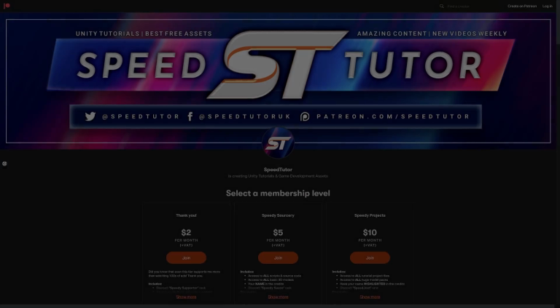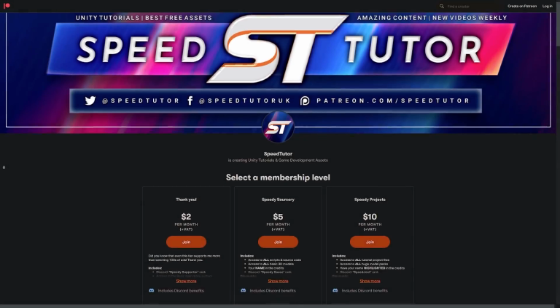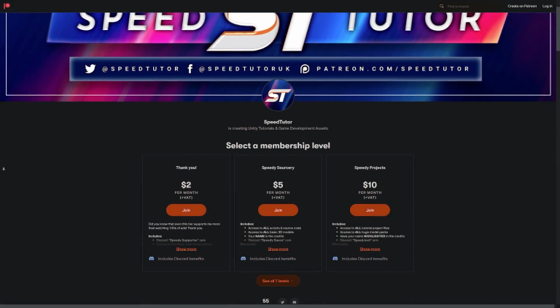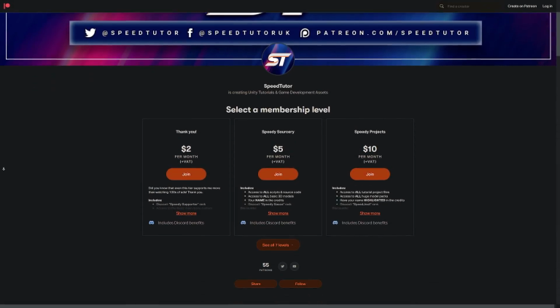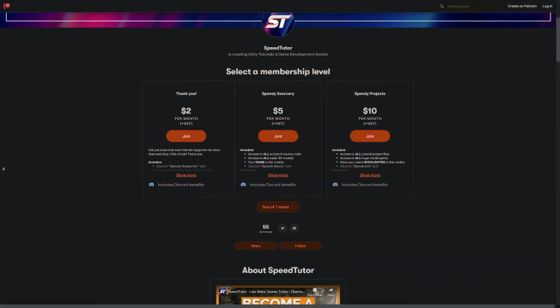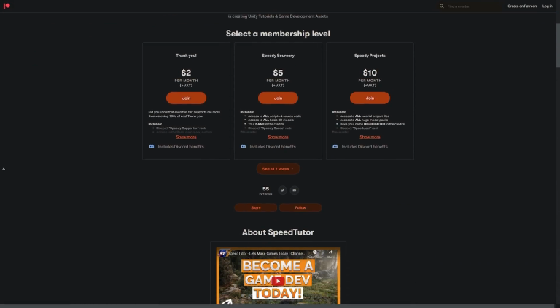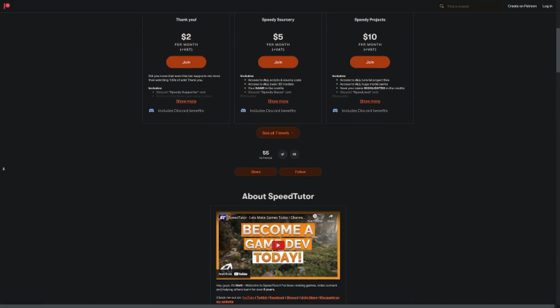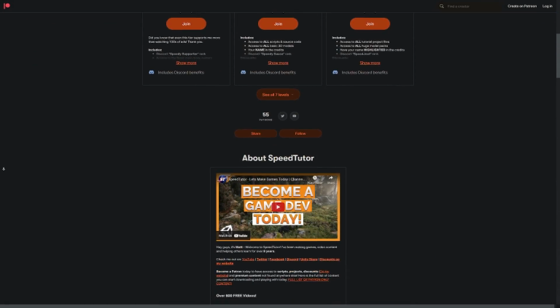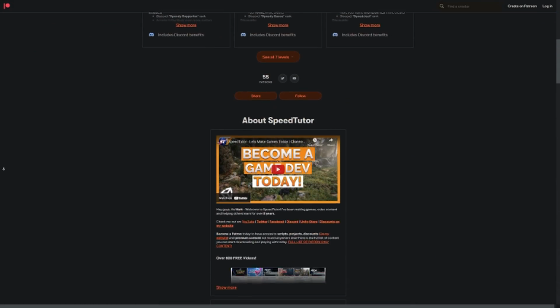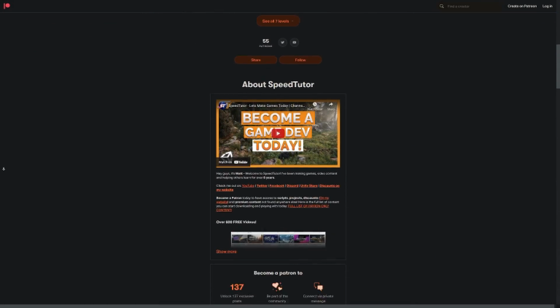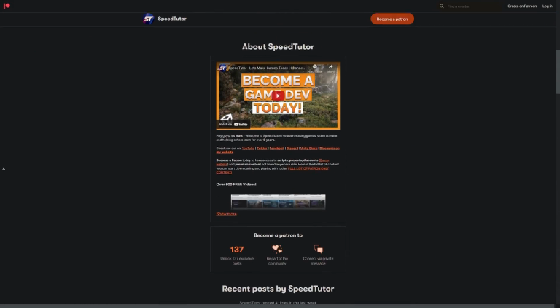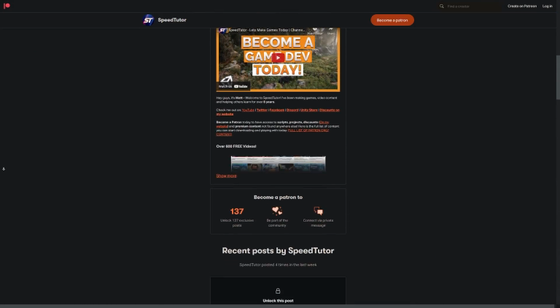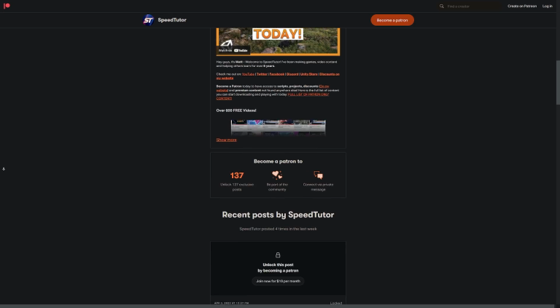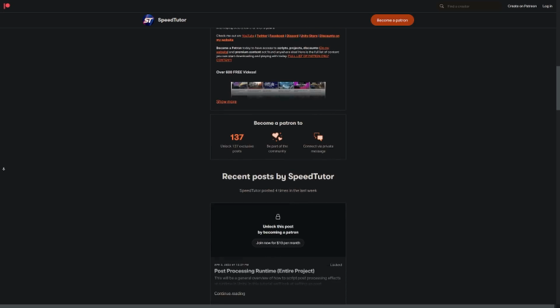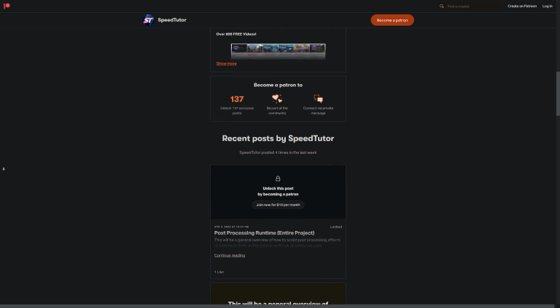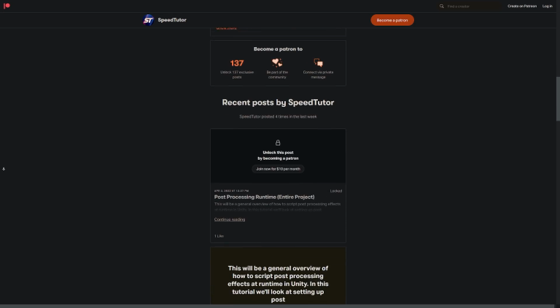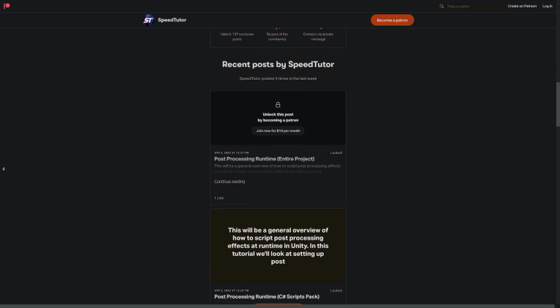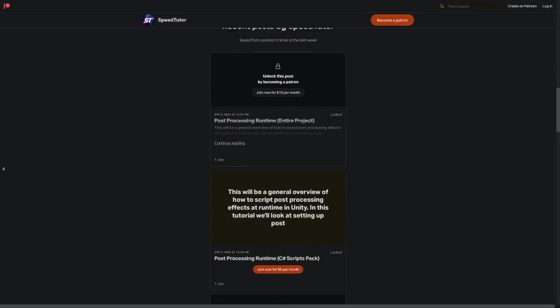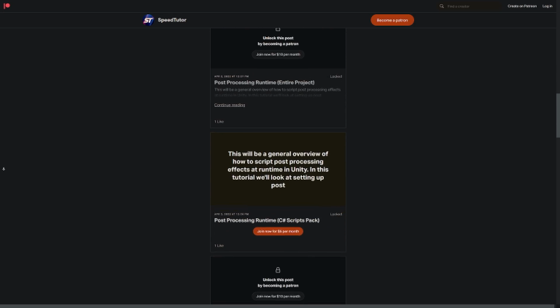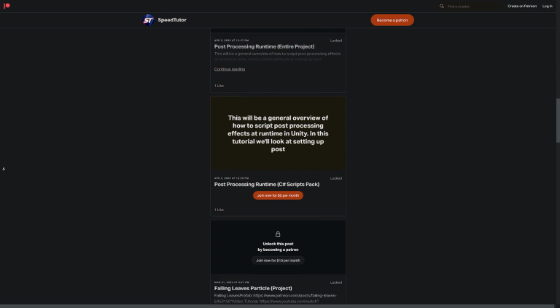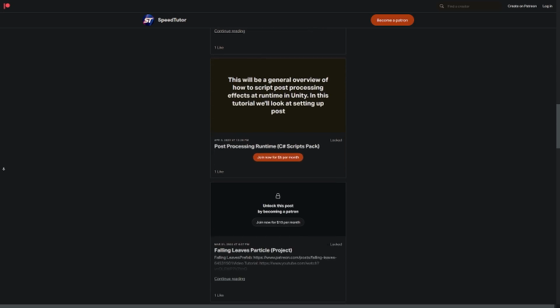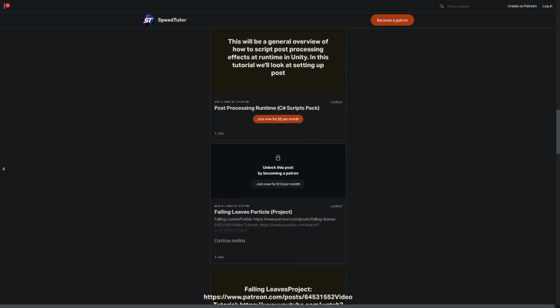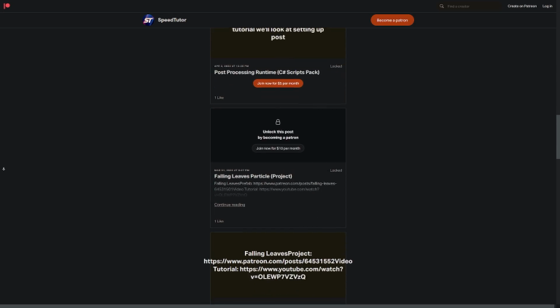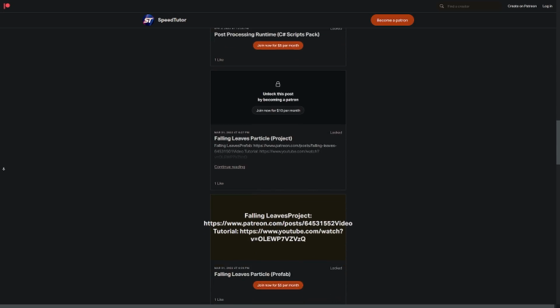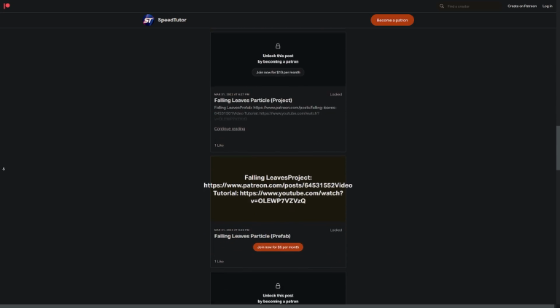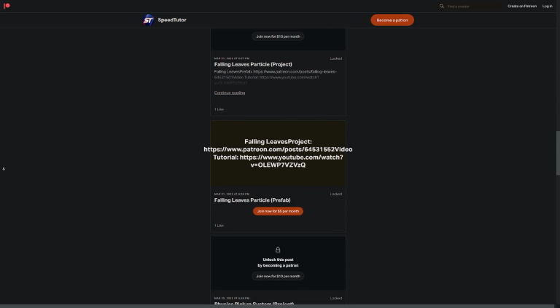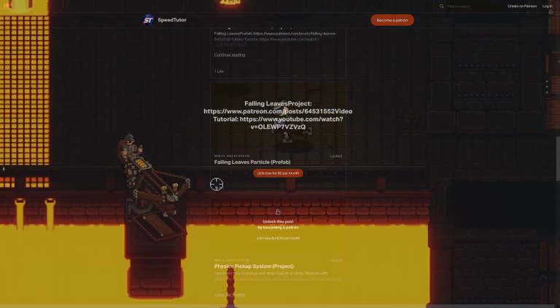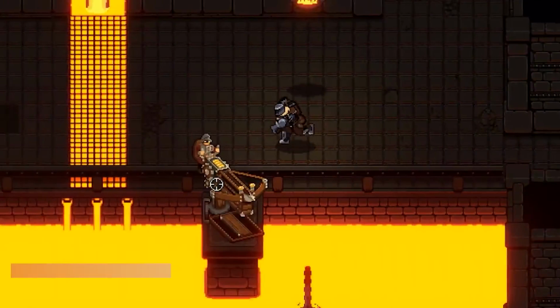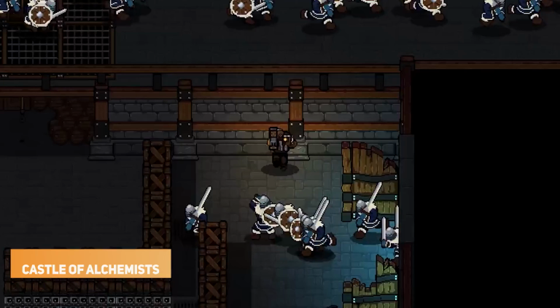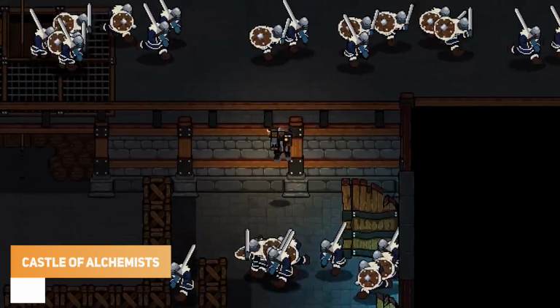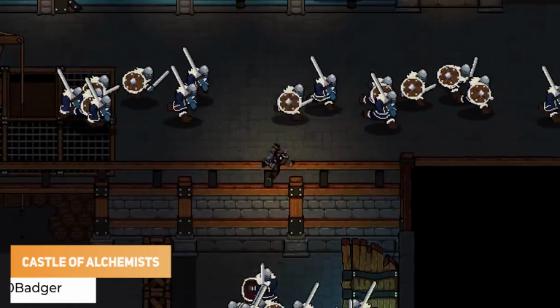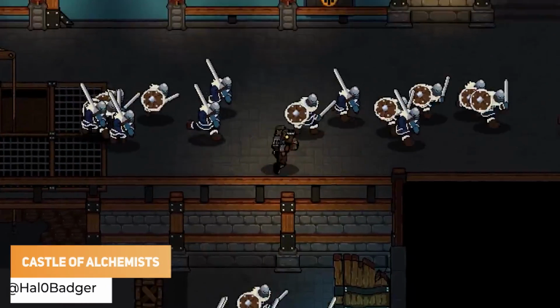Also check out my Patreon to get access to another 150 different scripts, assets and projects you cannot find anywhere else.